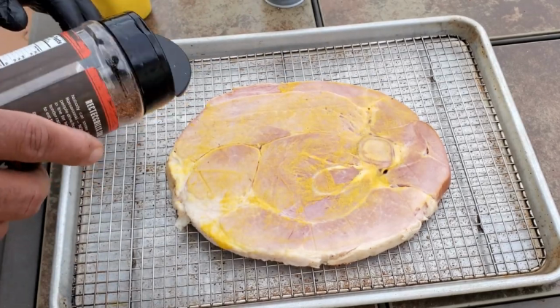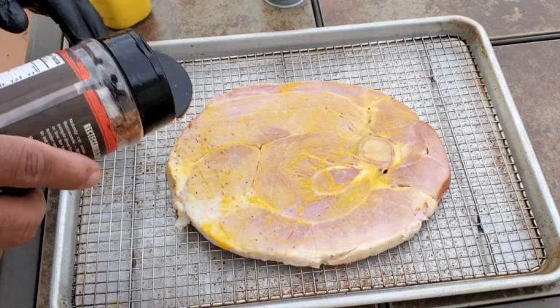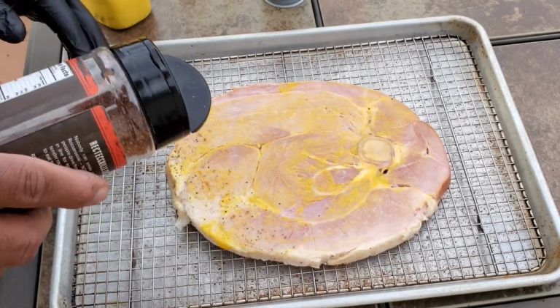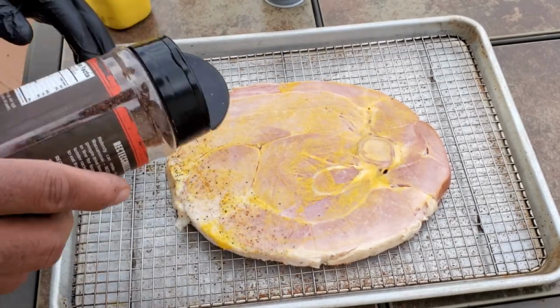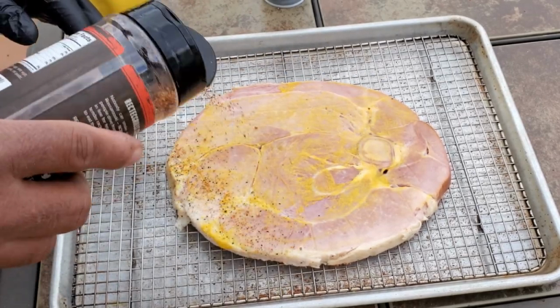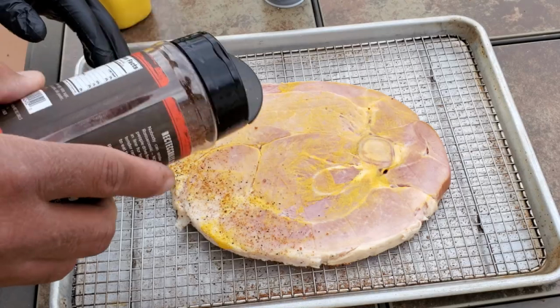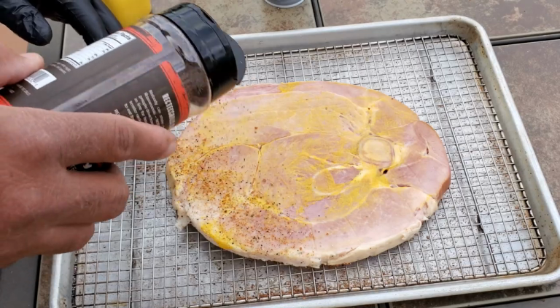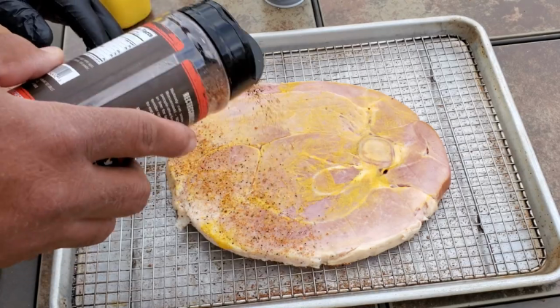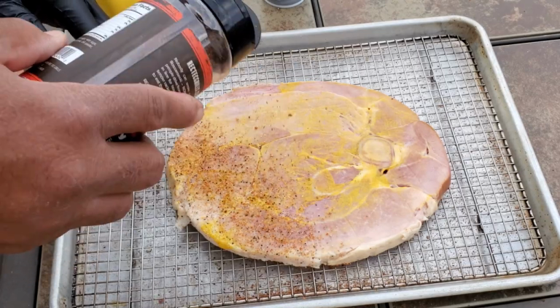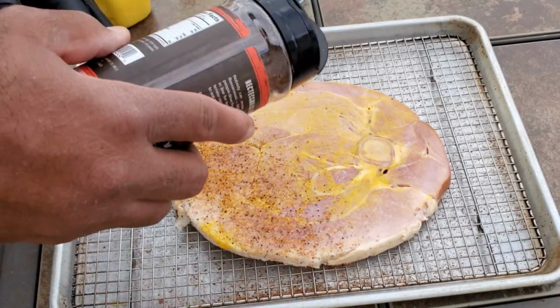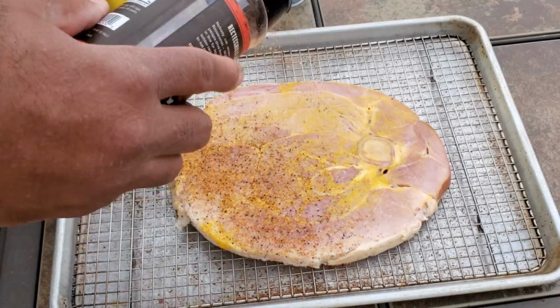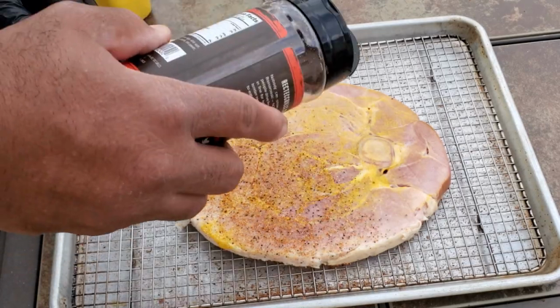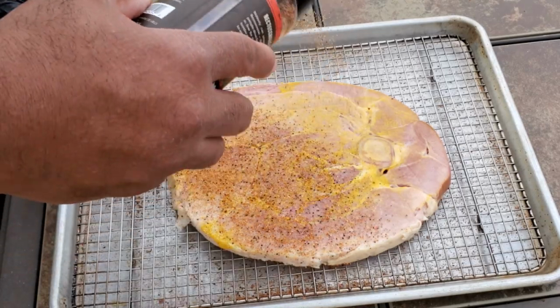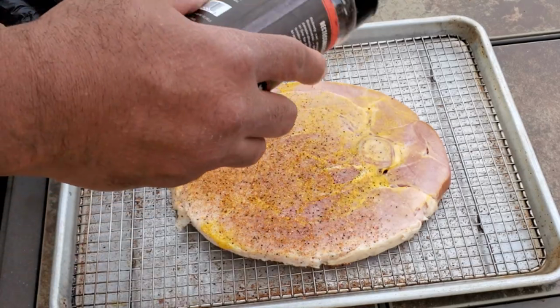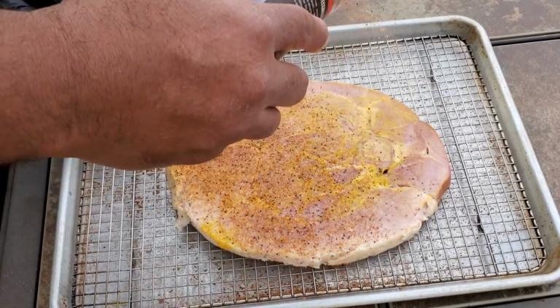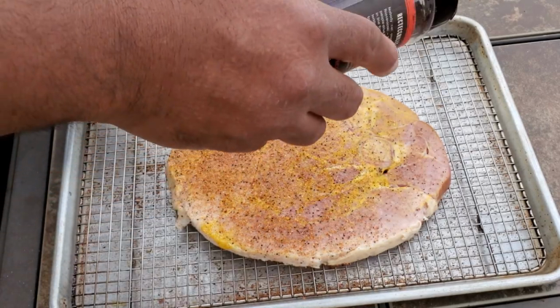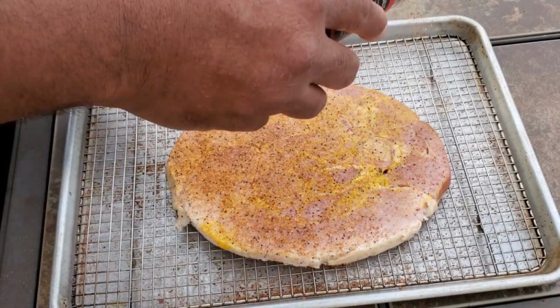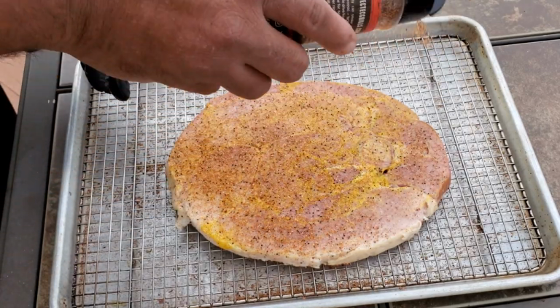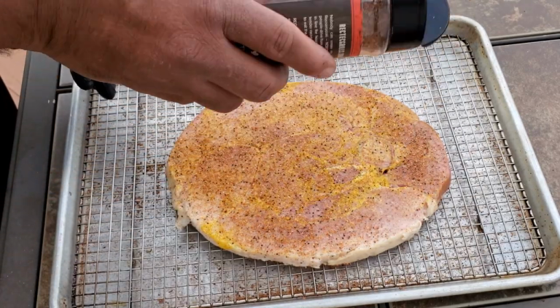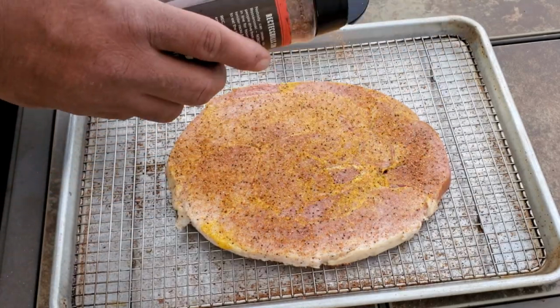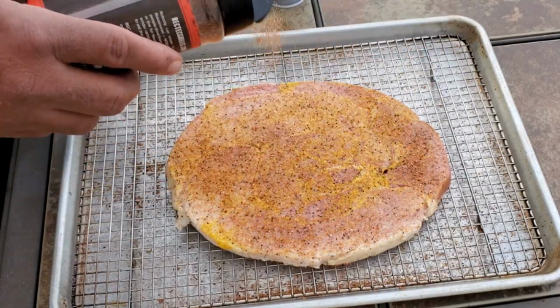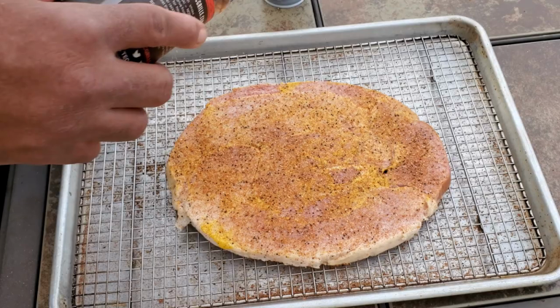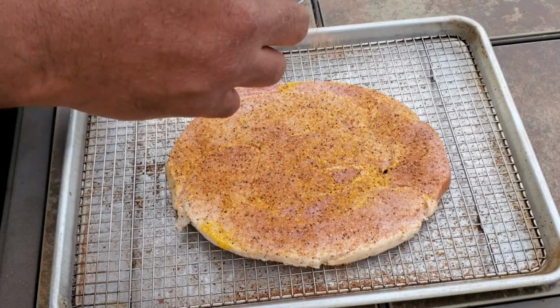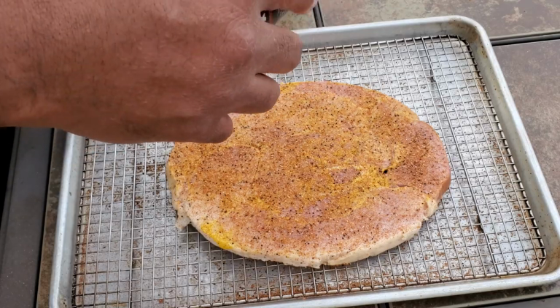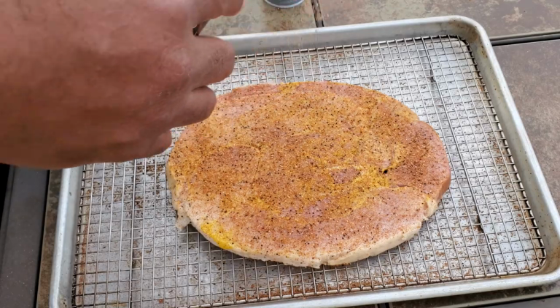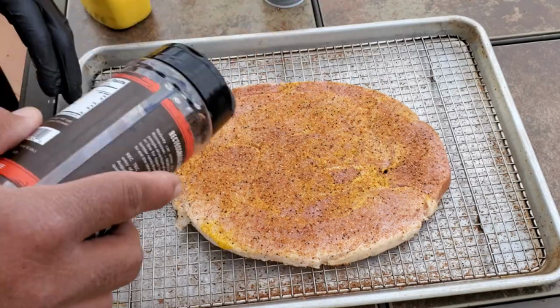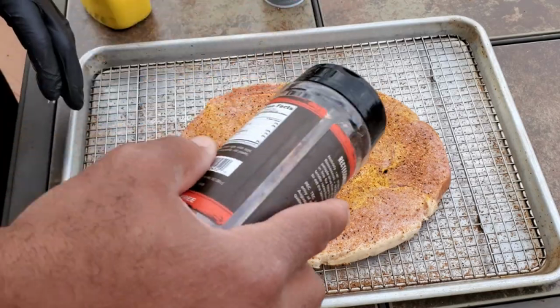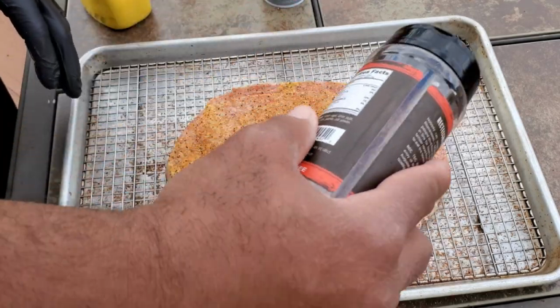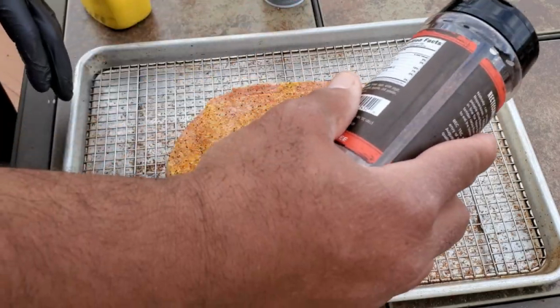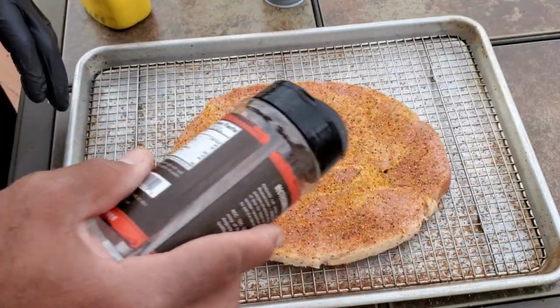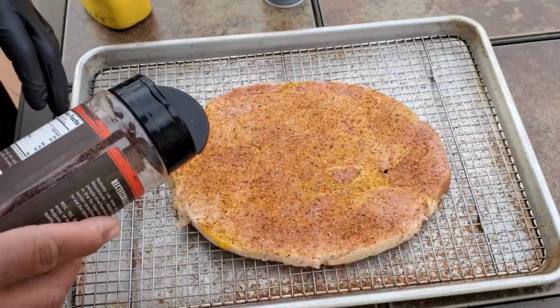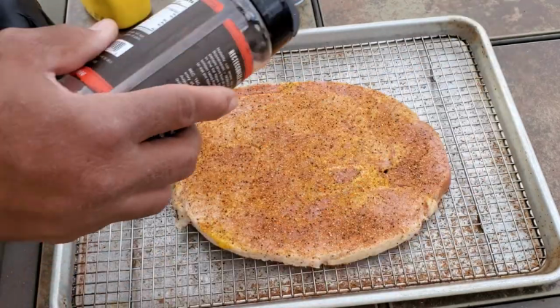Be sure that whatever rub you're using does not have a heavy salt content. Your ham steak will come out overly salty because it's already been cured.